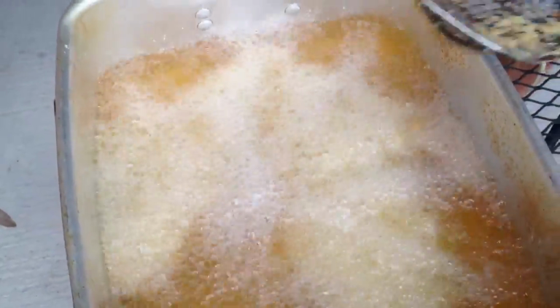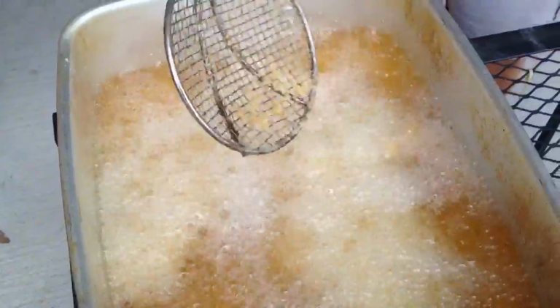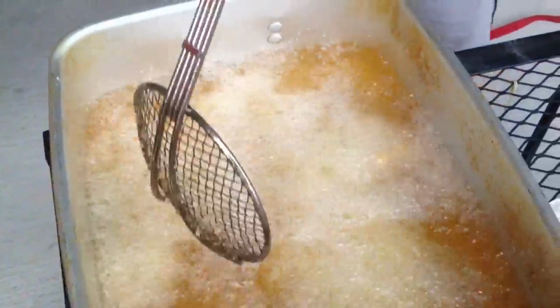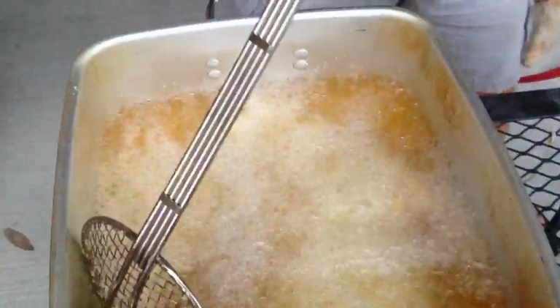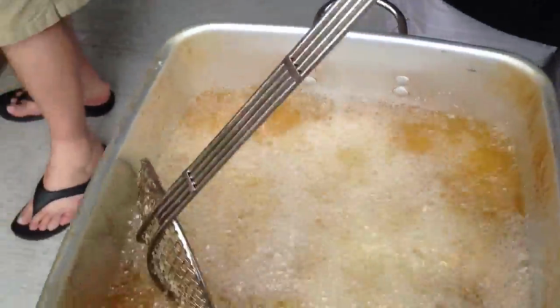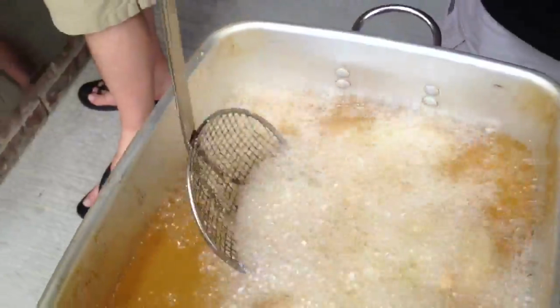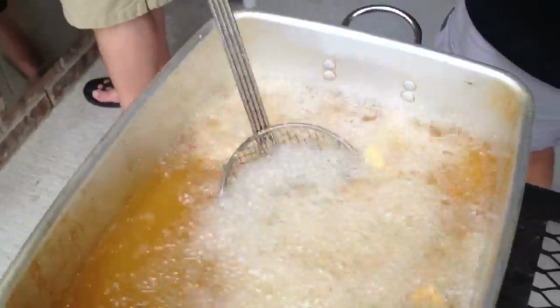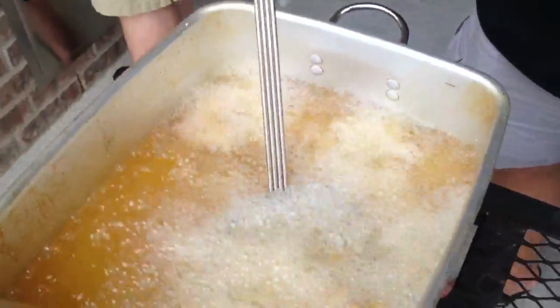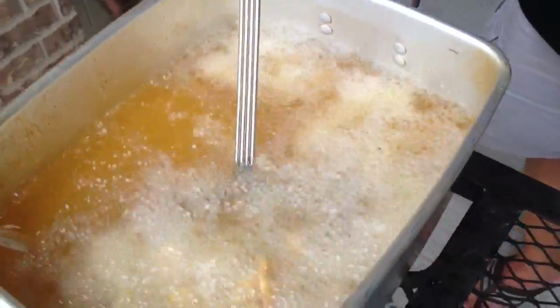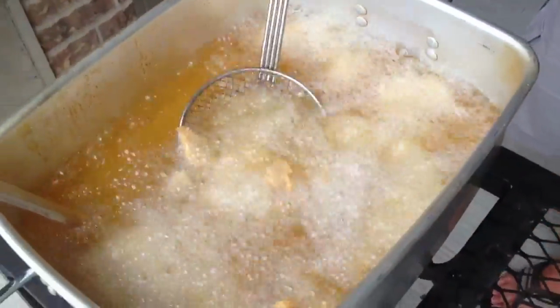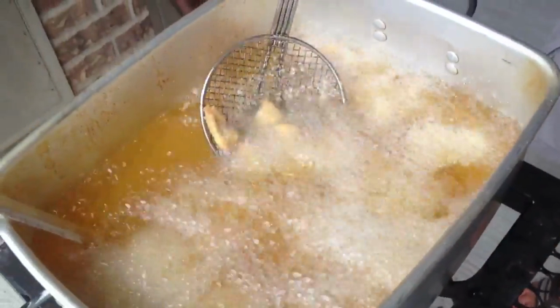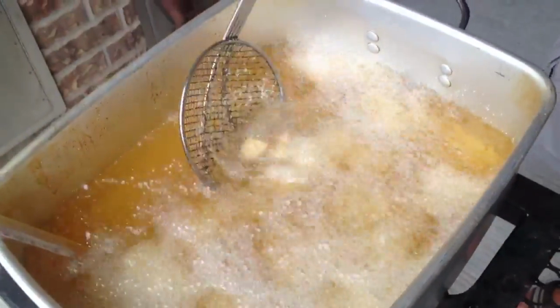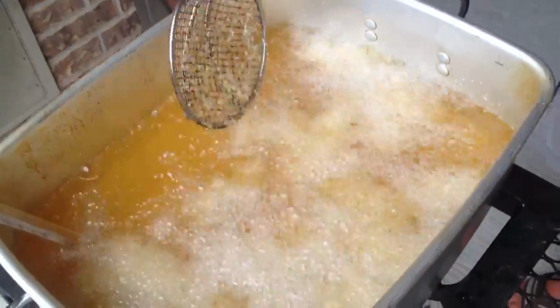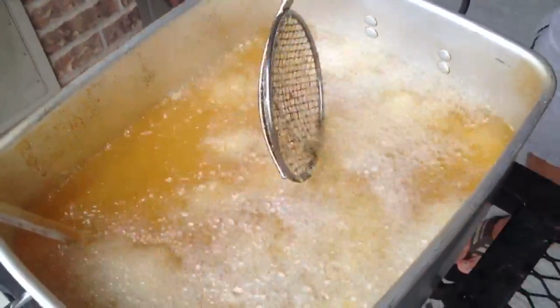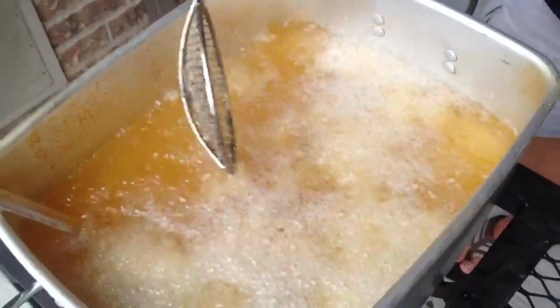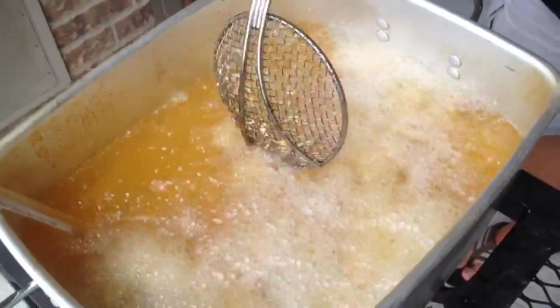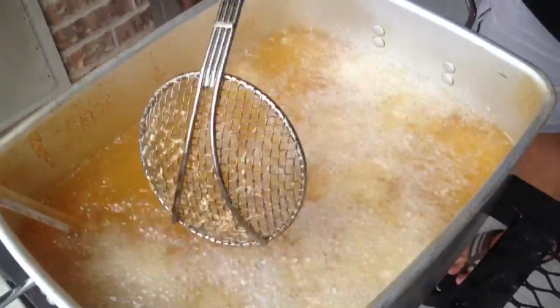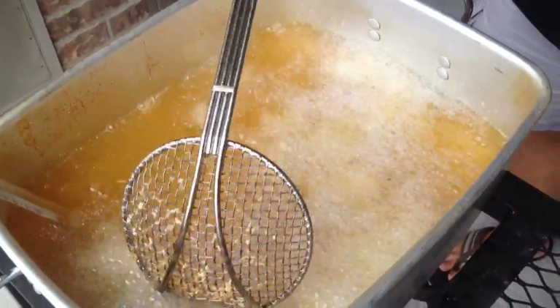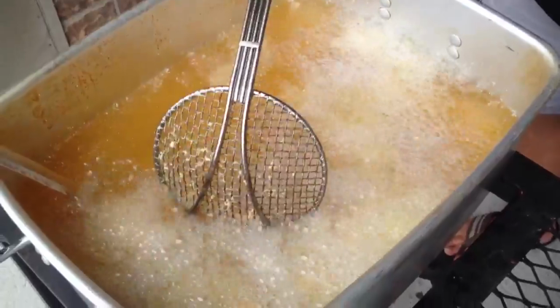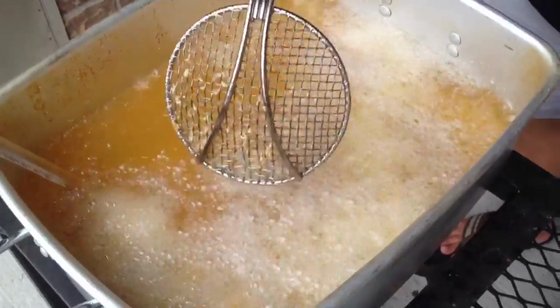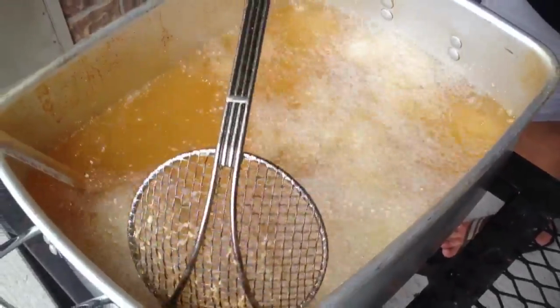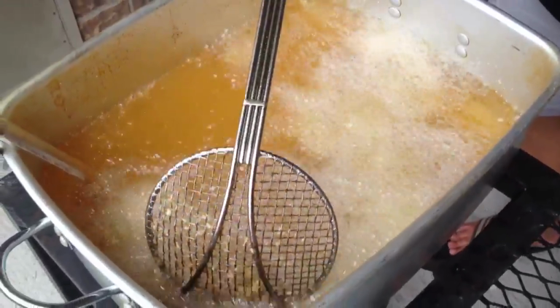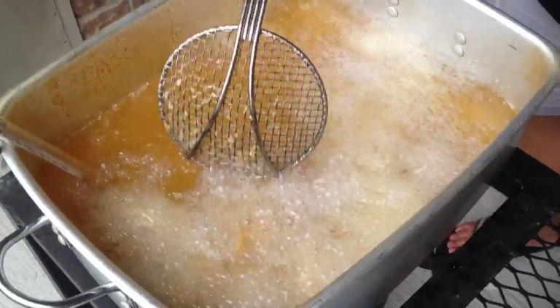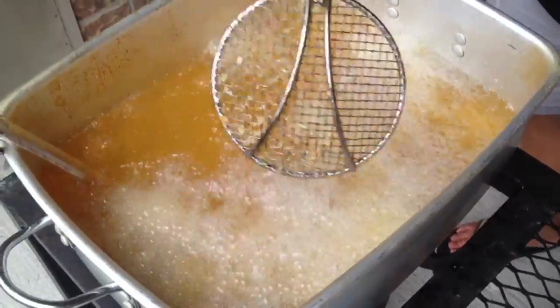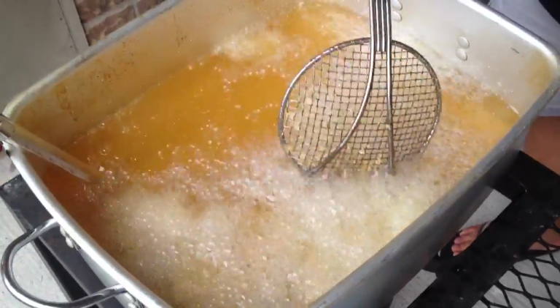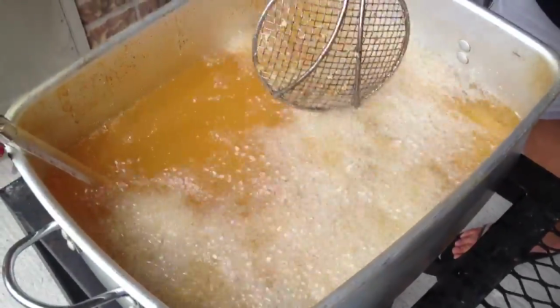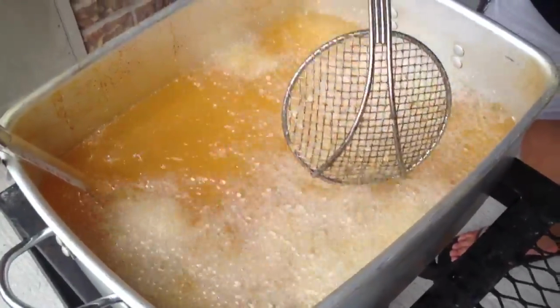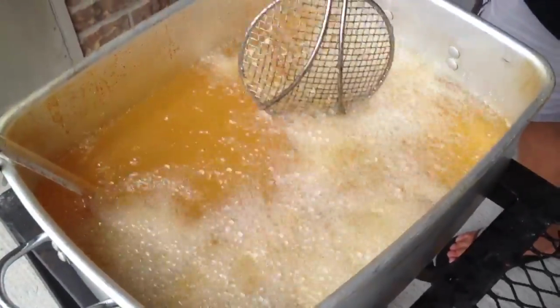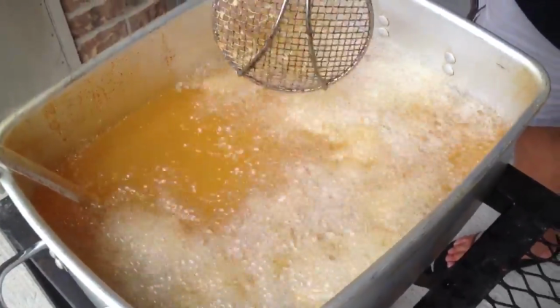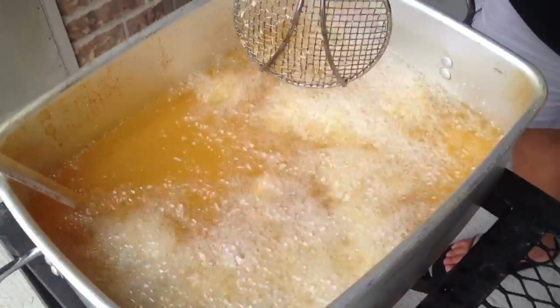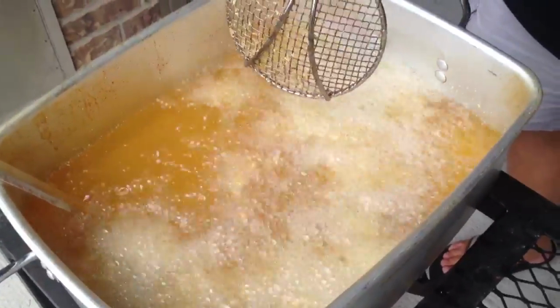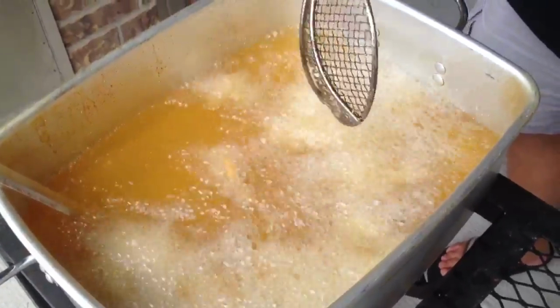How long does it usually take sitting in the grease? A couple minutes? Yeah, we're running this temp at about 350, maybe a buzz over. I've been letting them sit in here about three to five minutes.